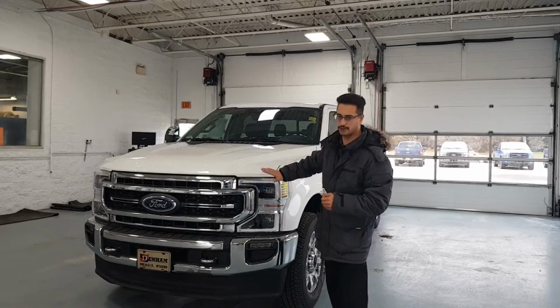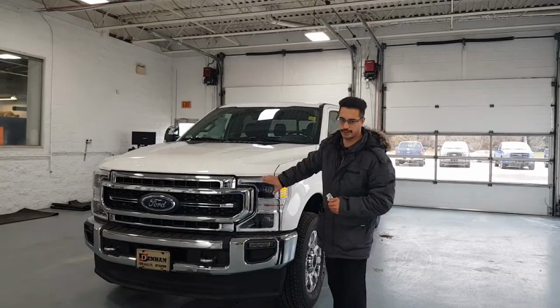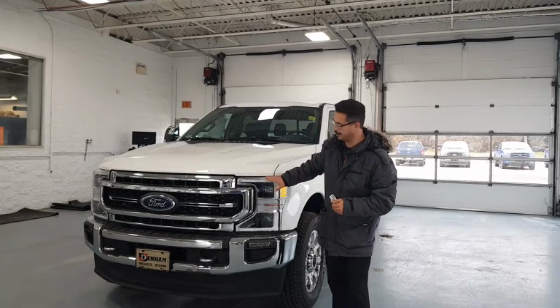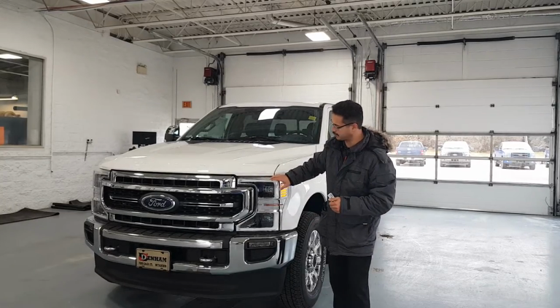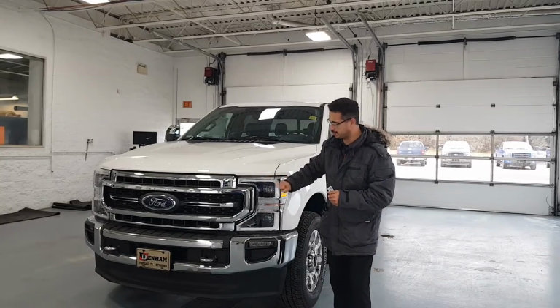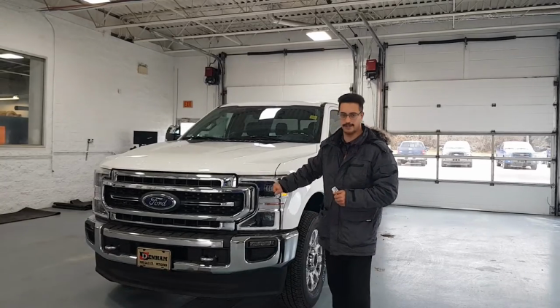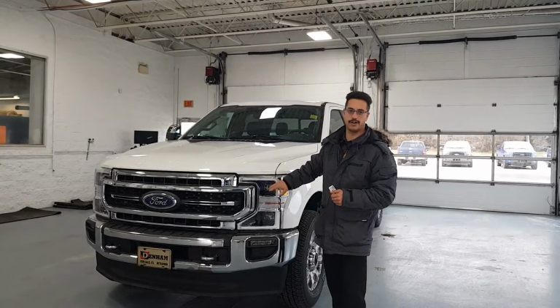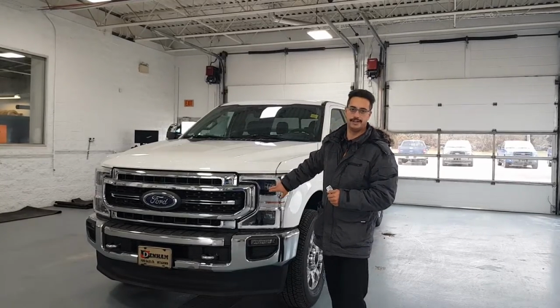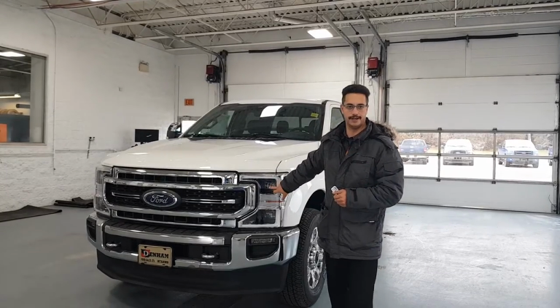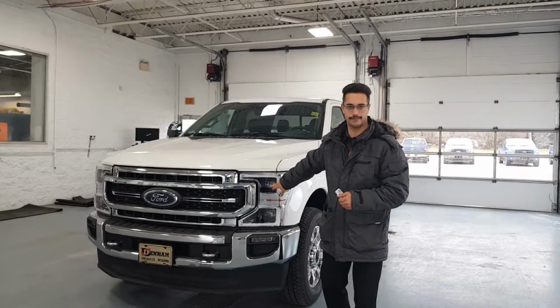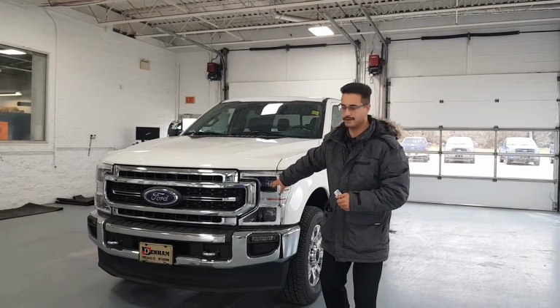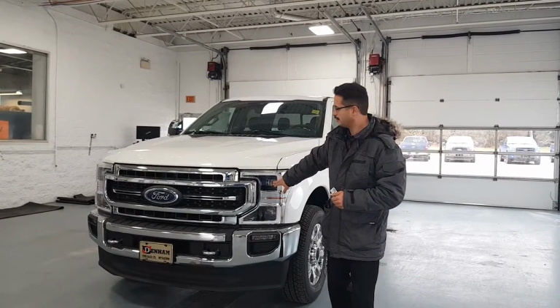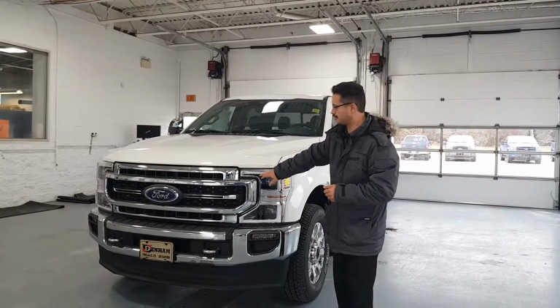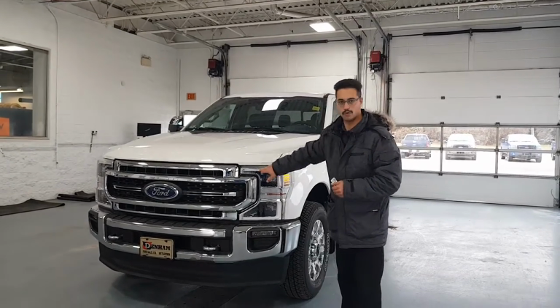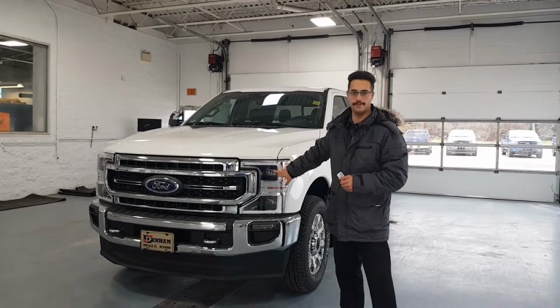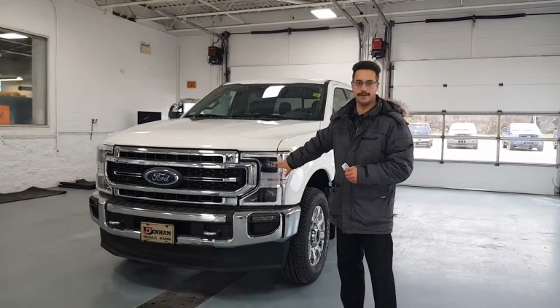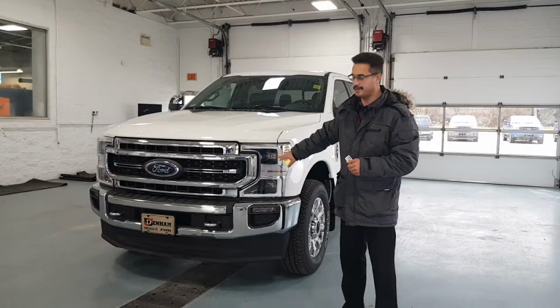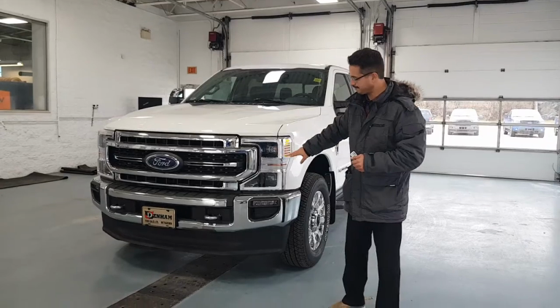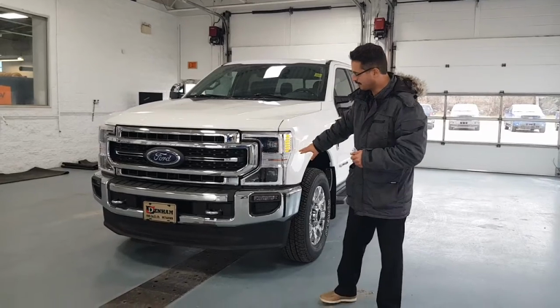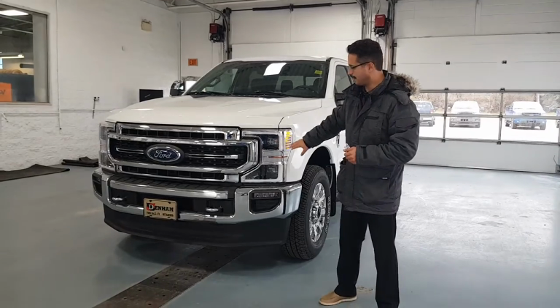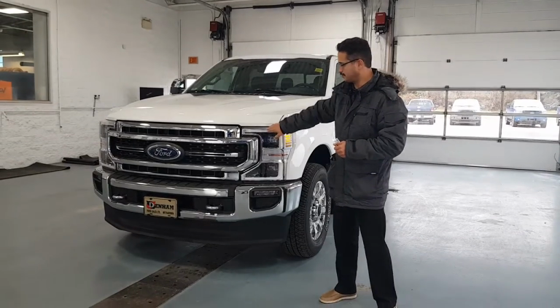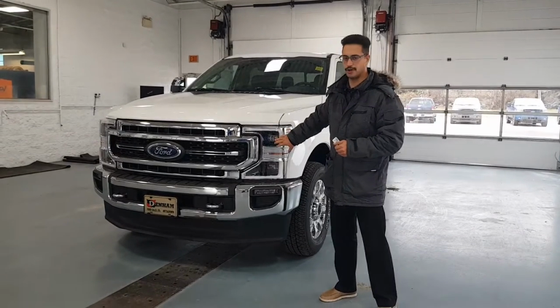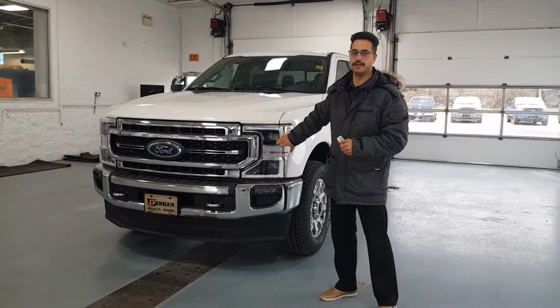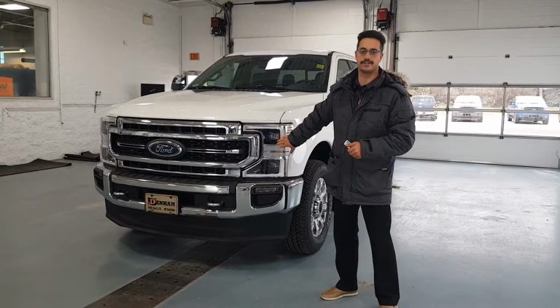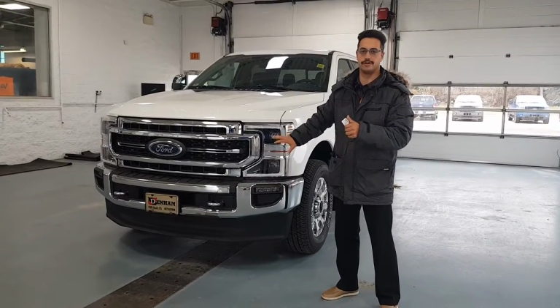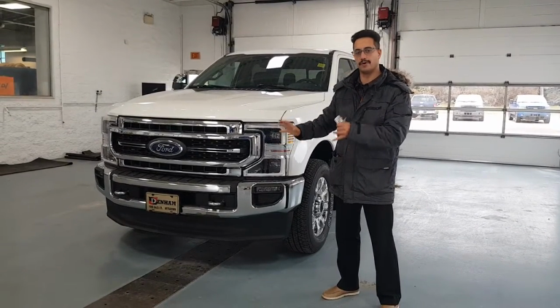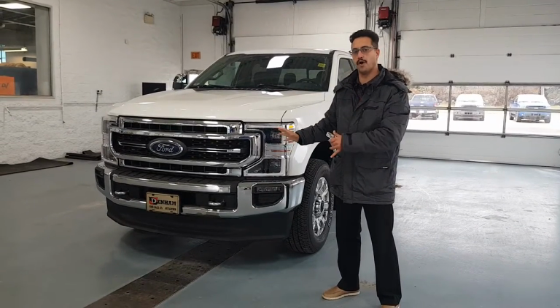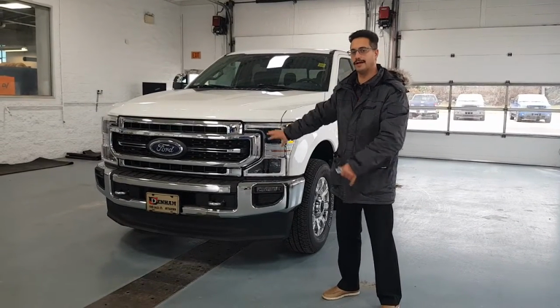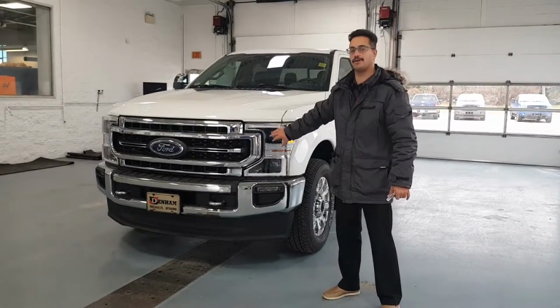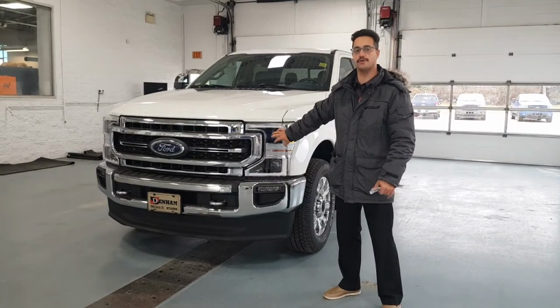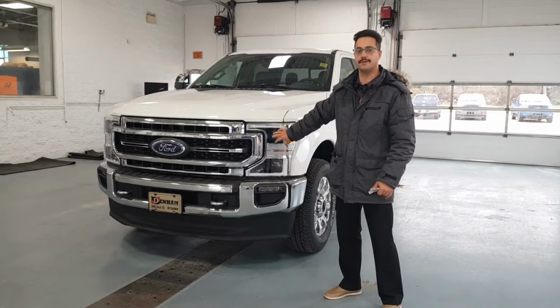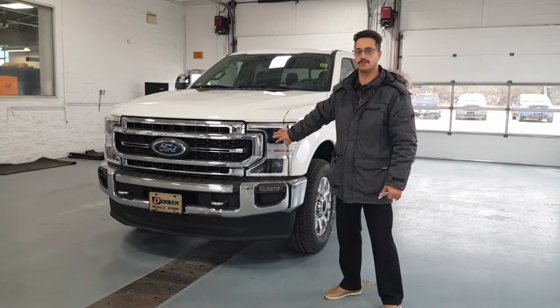Starting at the front of this truck, this one has your LED lights in the front, which are your quad beam LEDs. These ones are really nice because they're bright white lights and they're auto dimming as well.